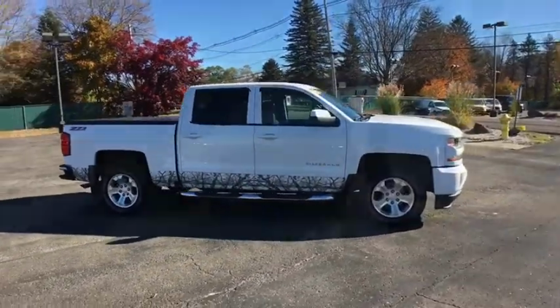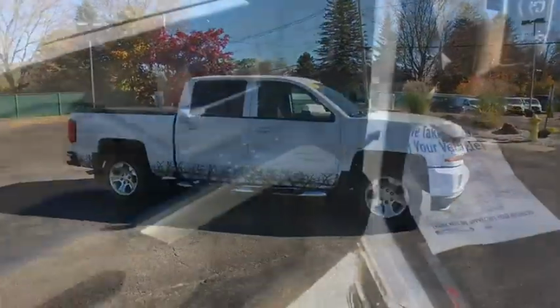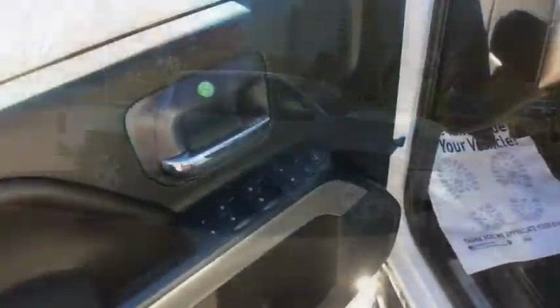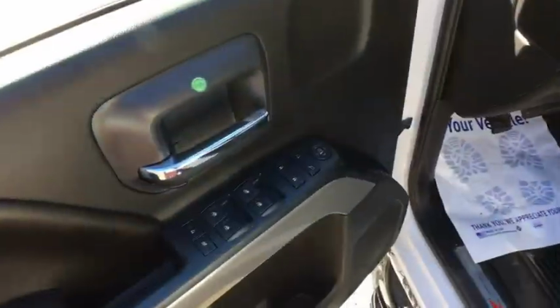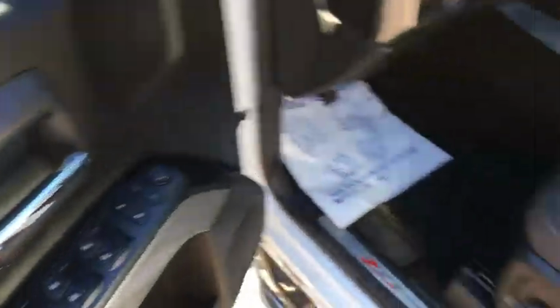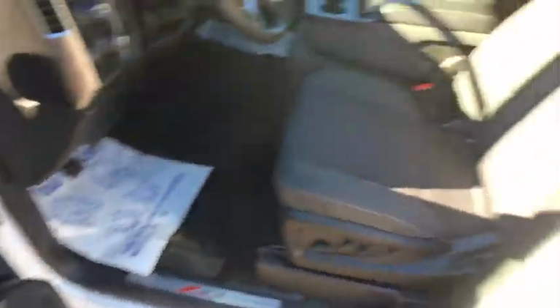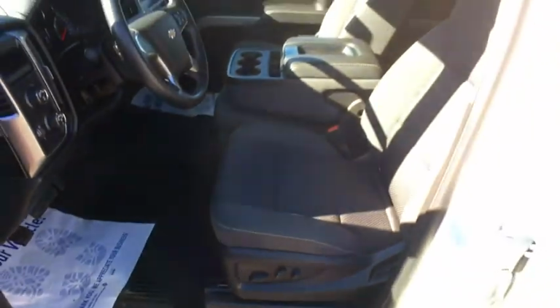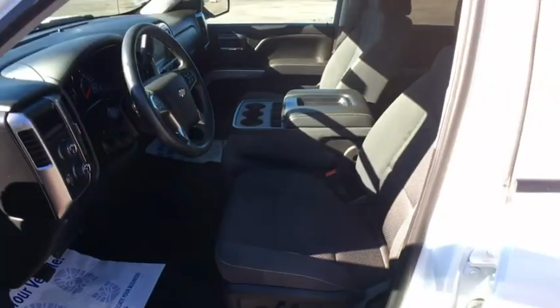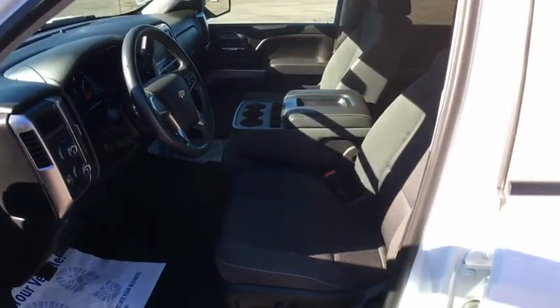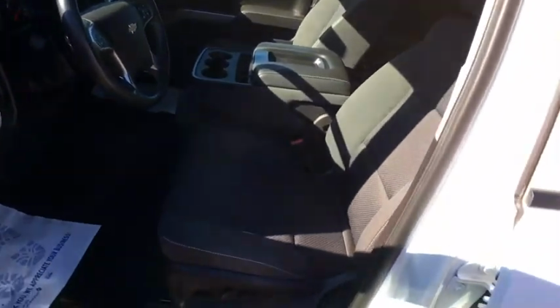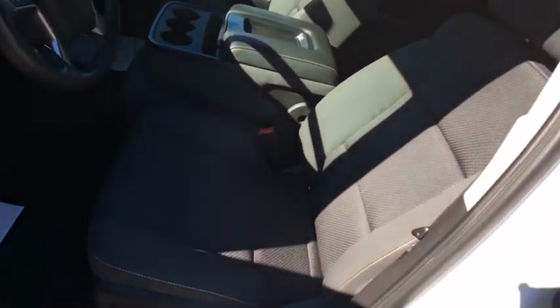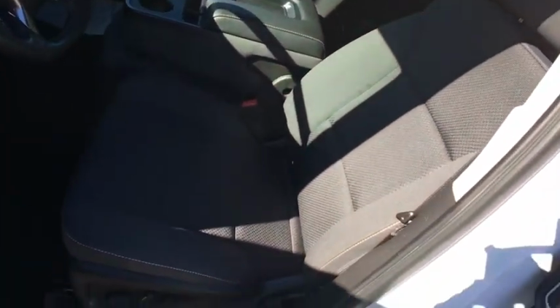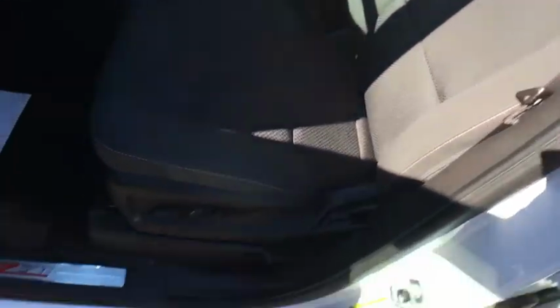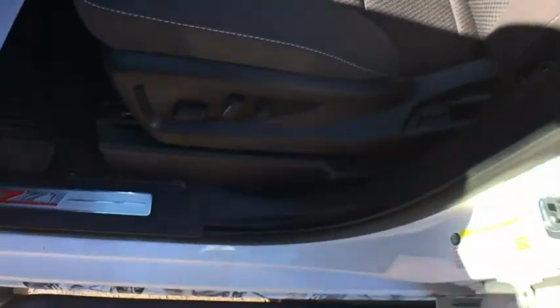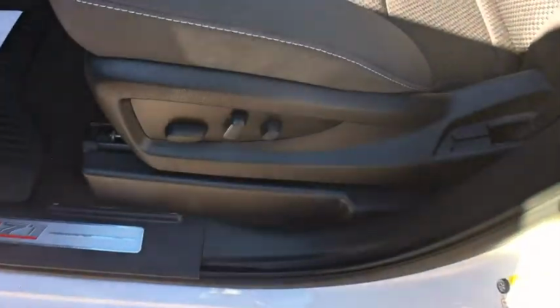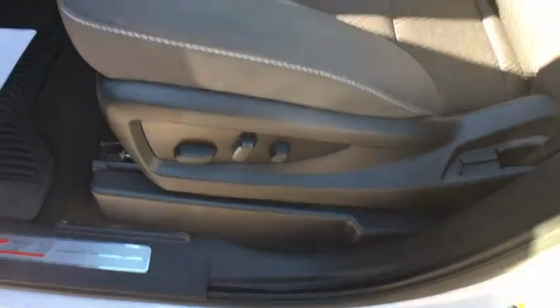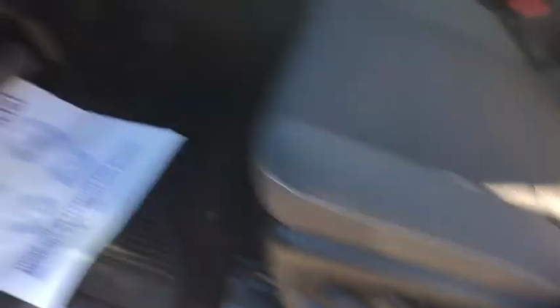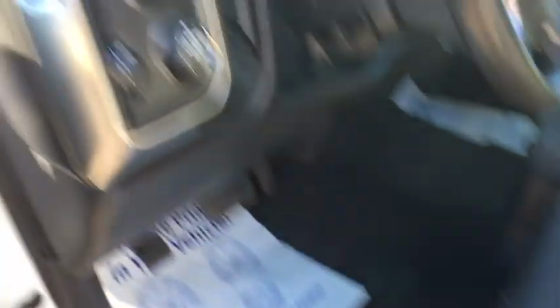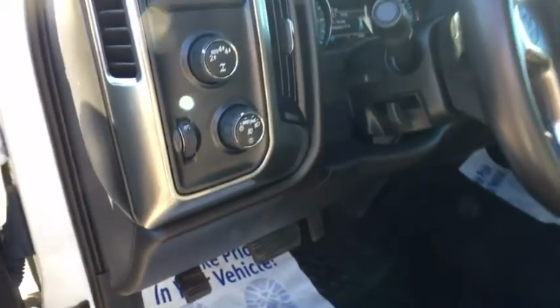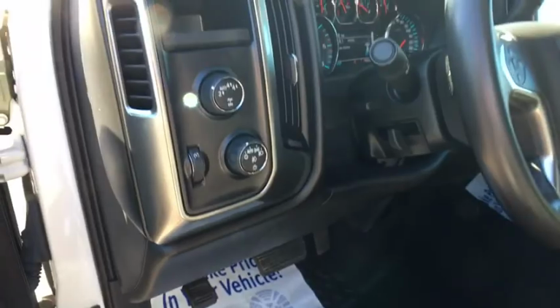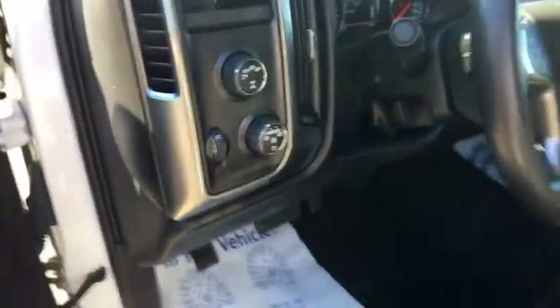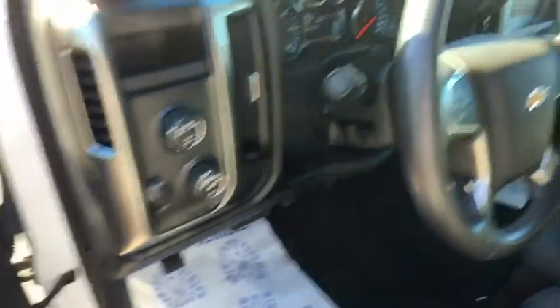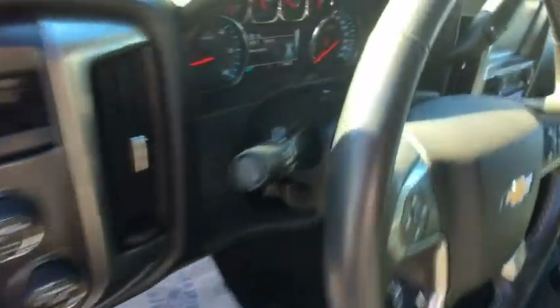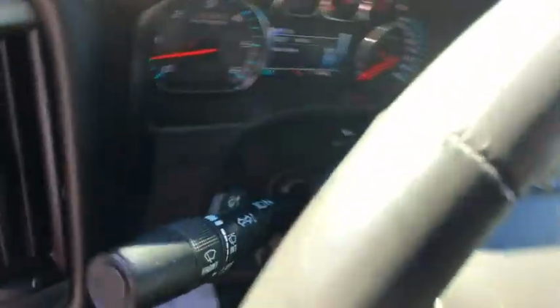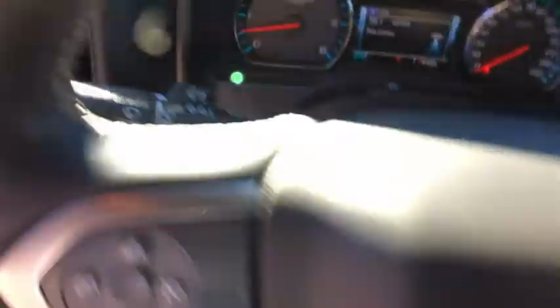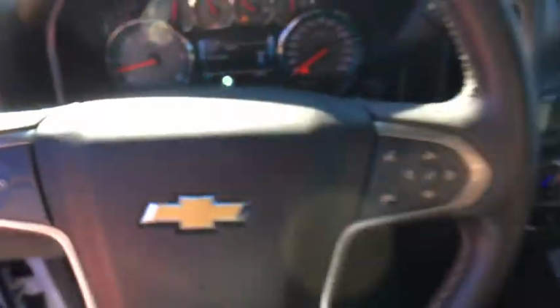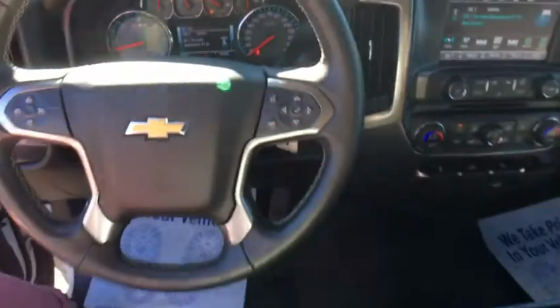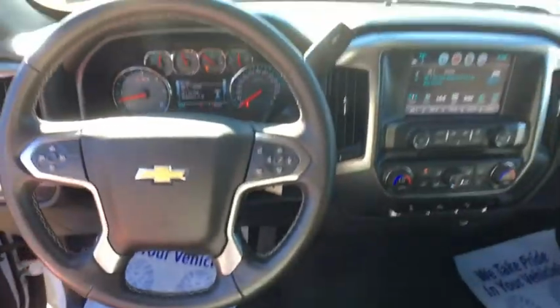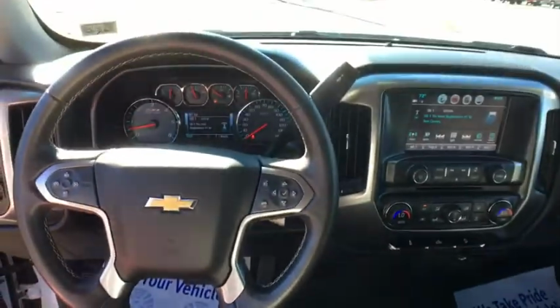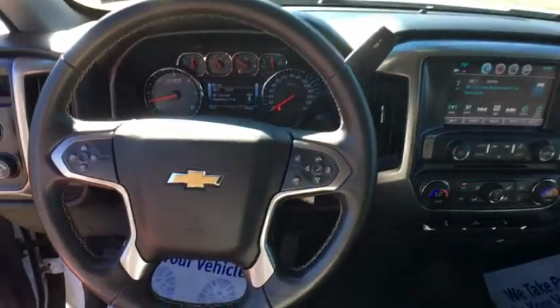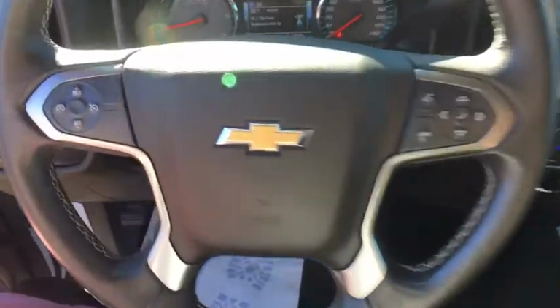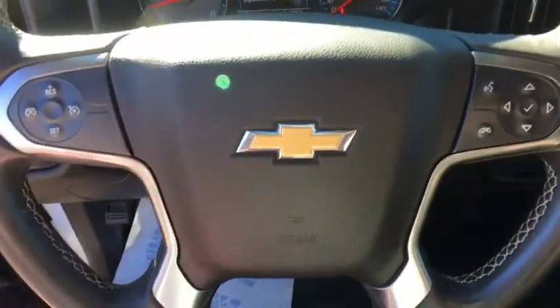Backup camera, tow hitch, anti-lock braking system, steering wheel audio controls, stability control, traction control, keyless entry, leather-wrapped steering wheel, Bluetooth, adjustable steering wheel, power steering.